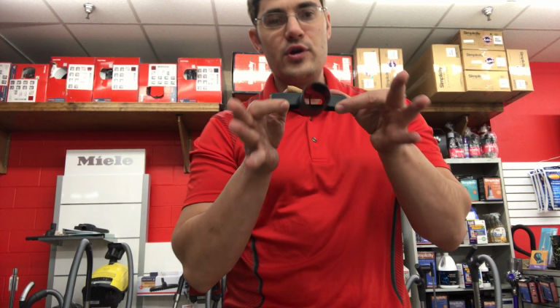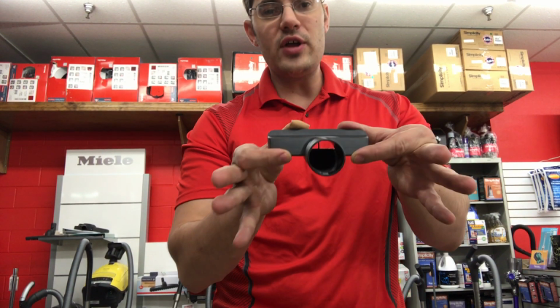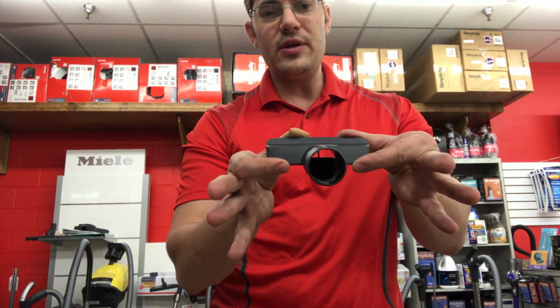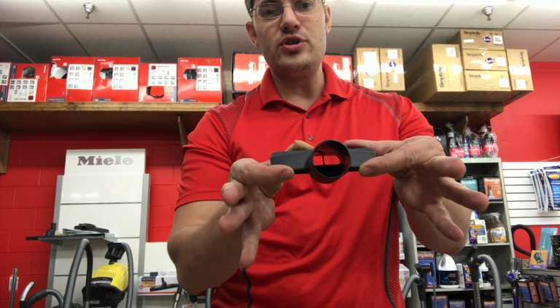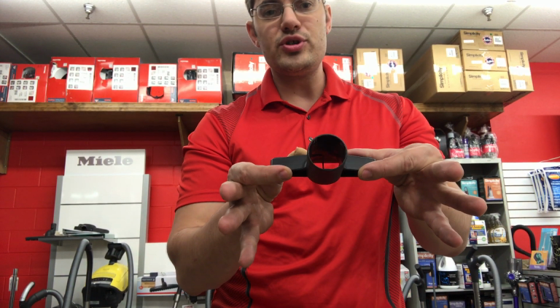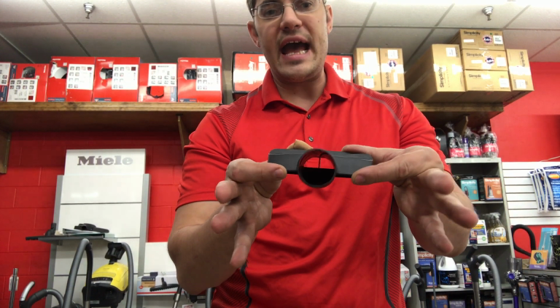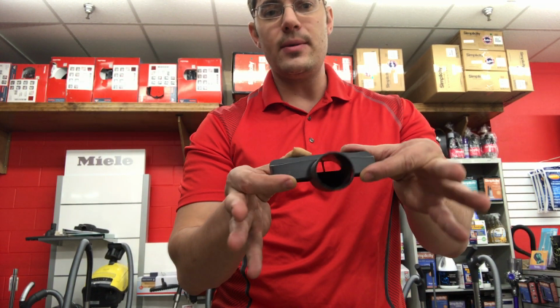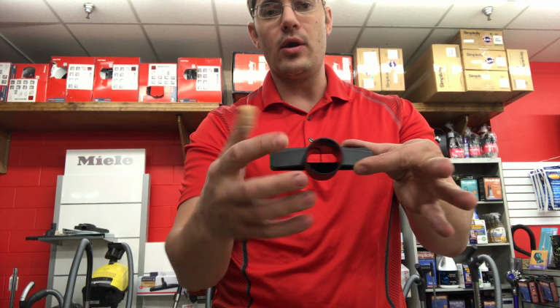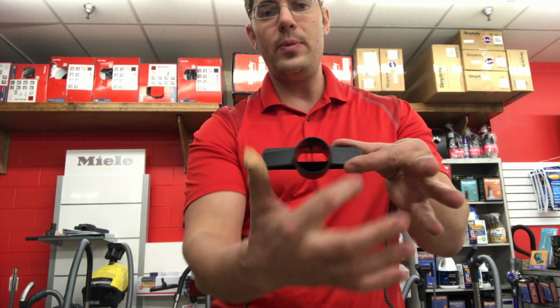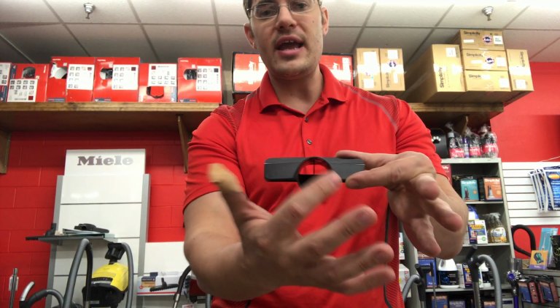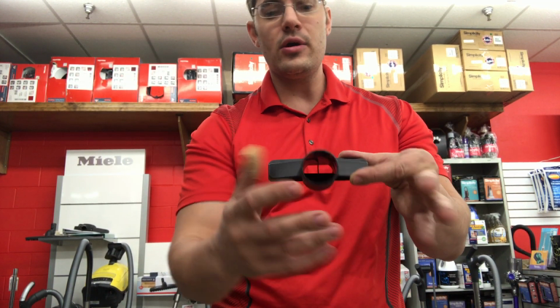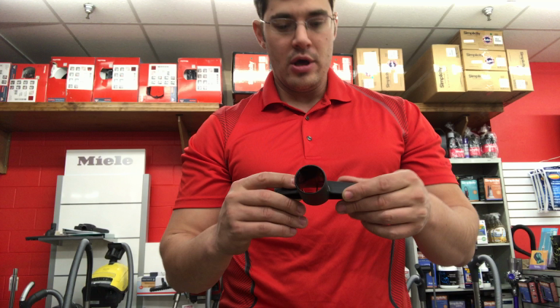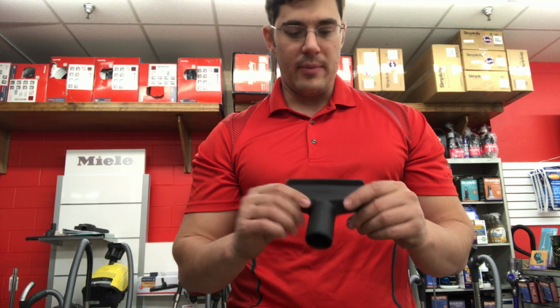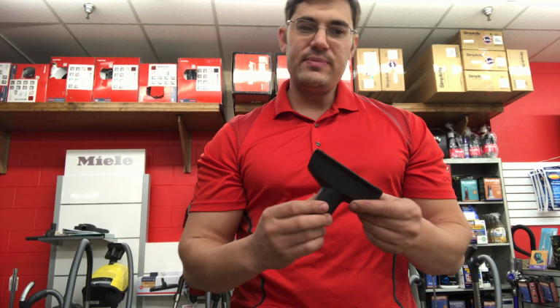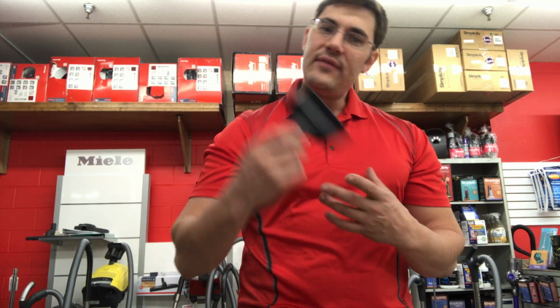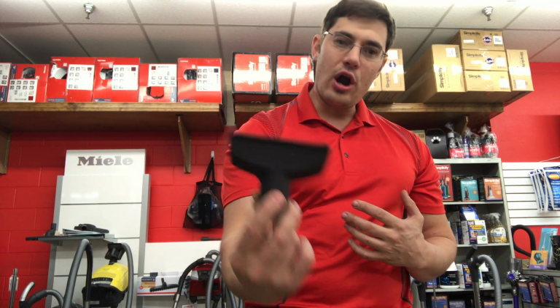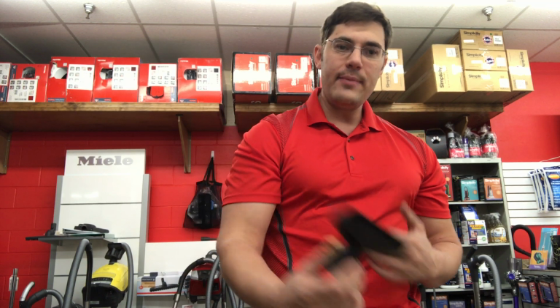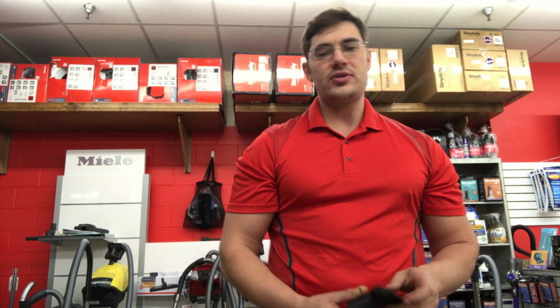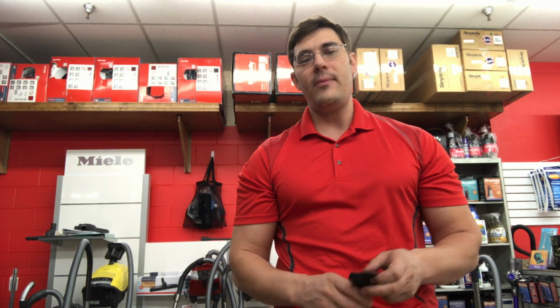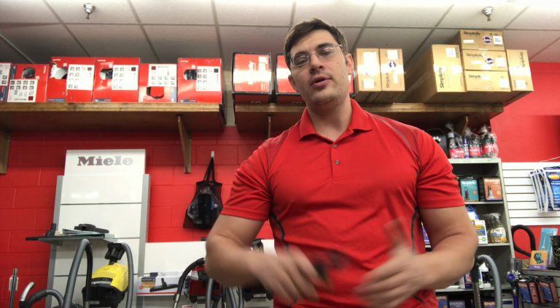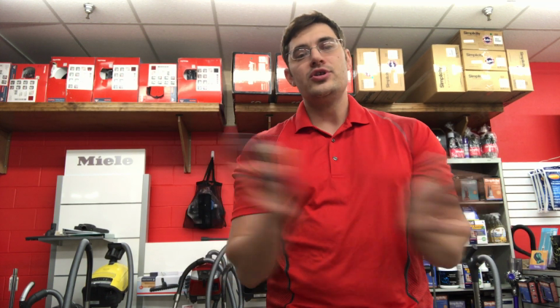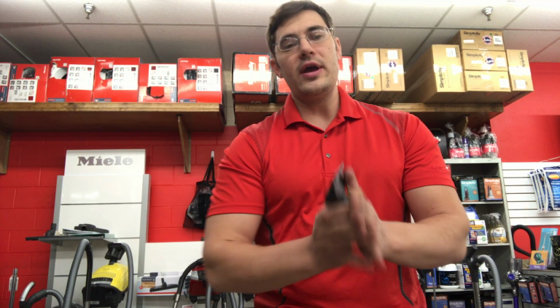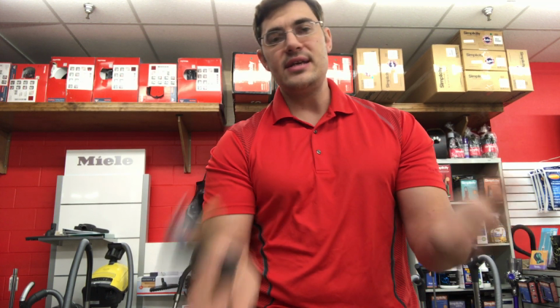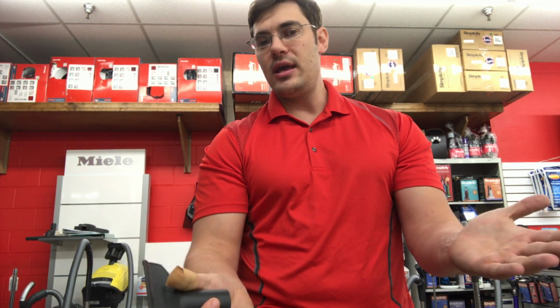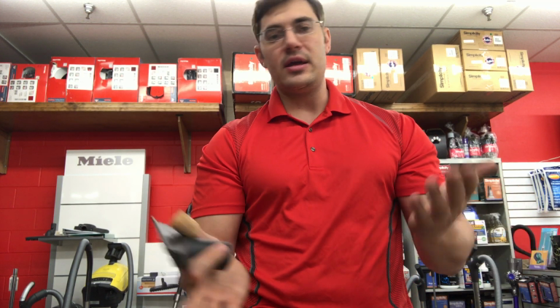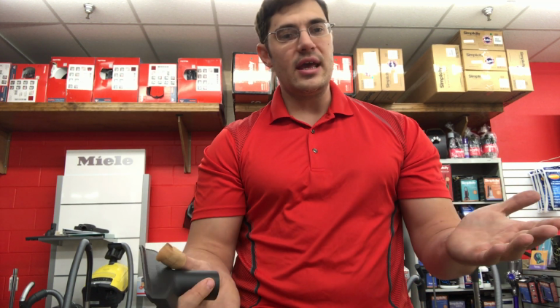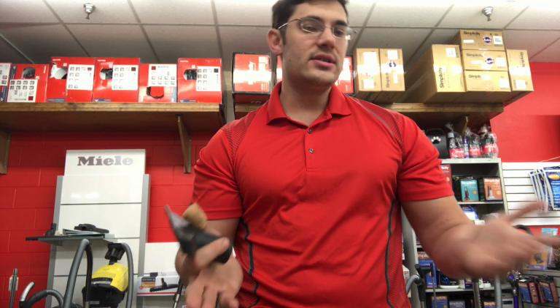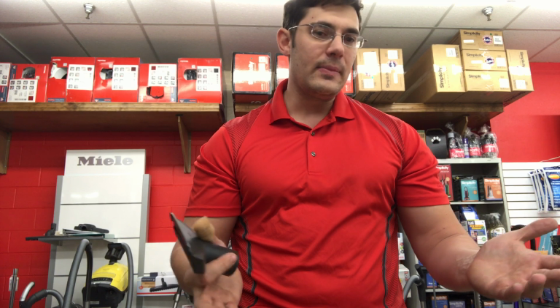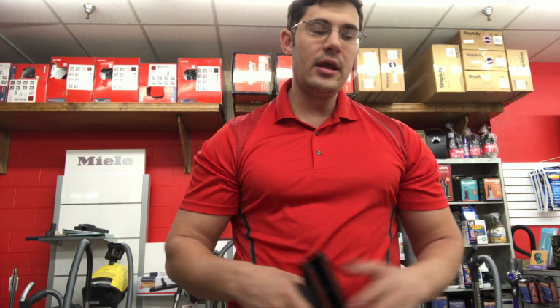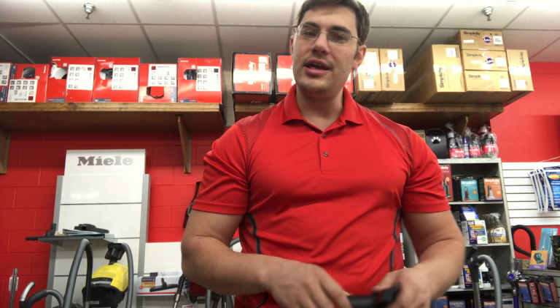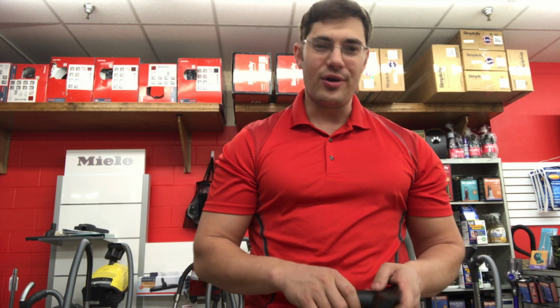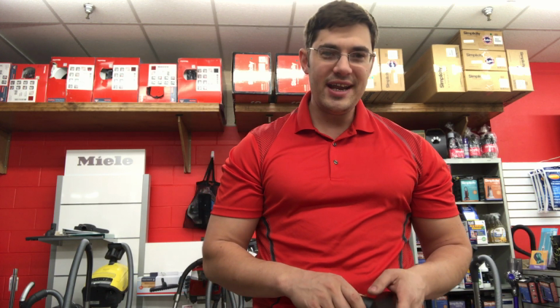First of all, it's a Miele fitted tool, so it has a bigger opening right here. It's made out of a hard ABS compound, so it can take a hit, it can take a beating, and it keeps on cleaning.